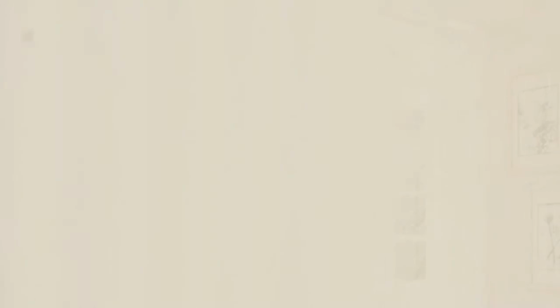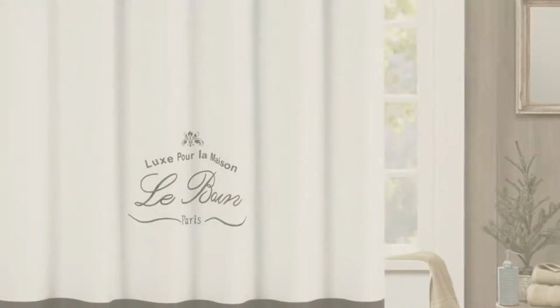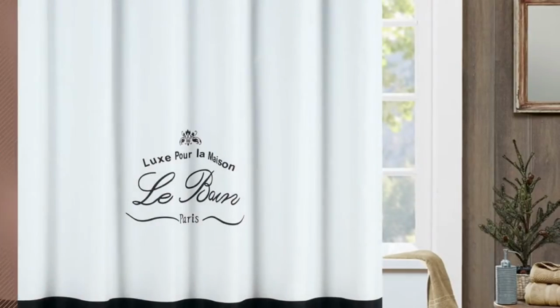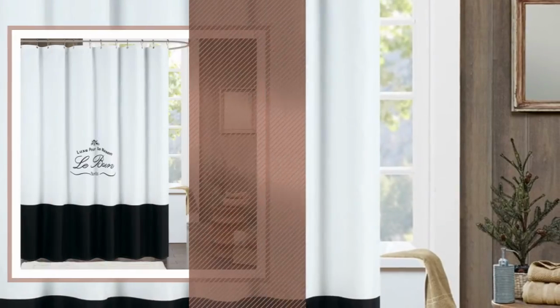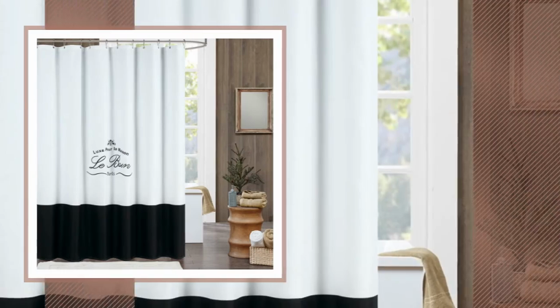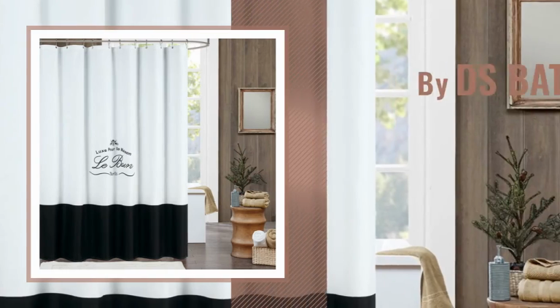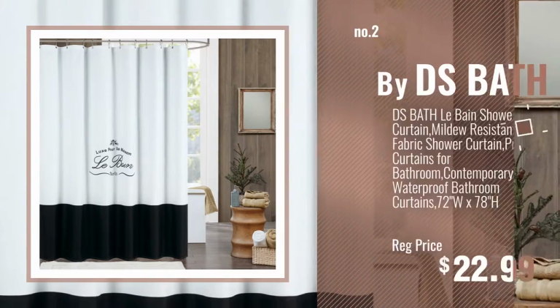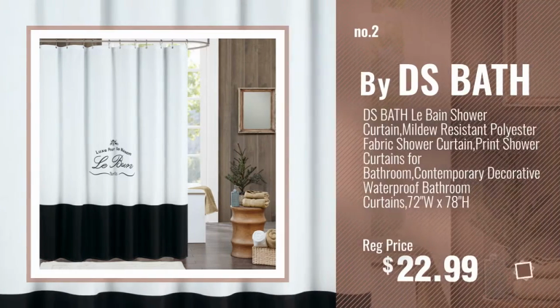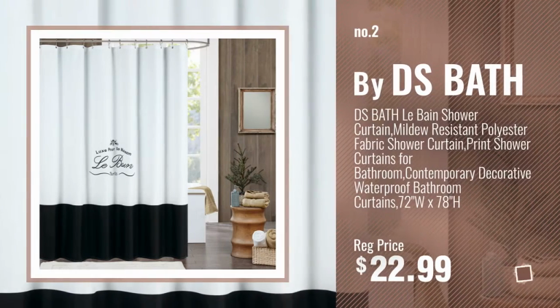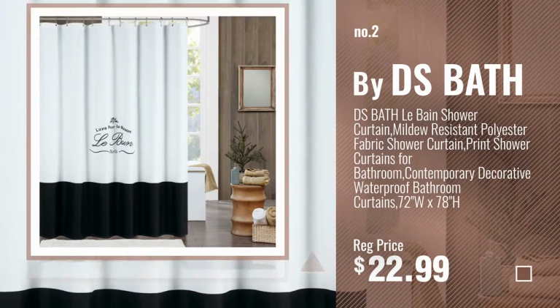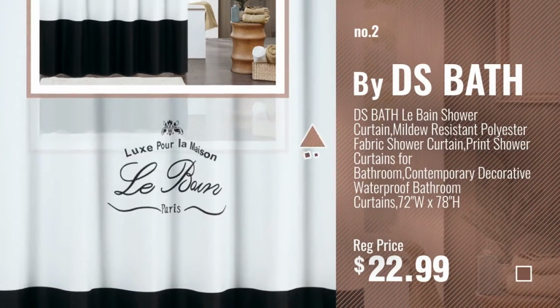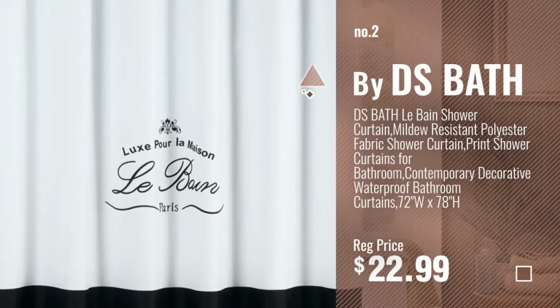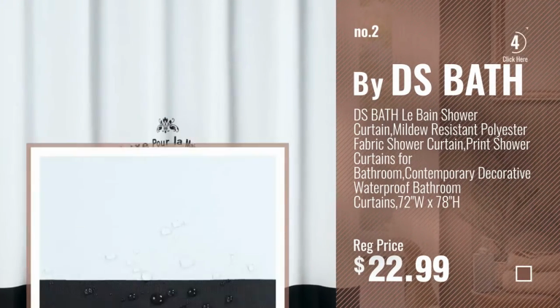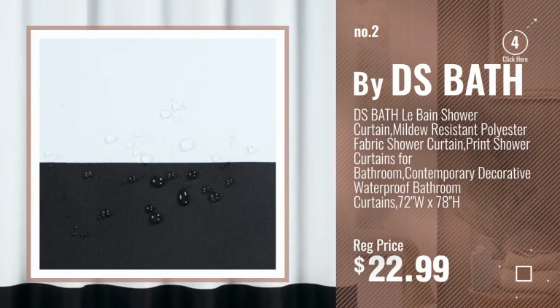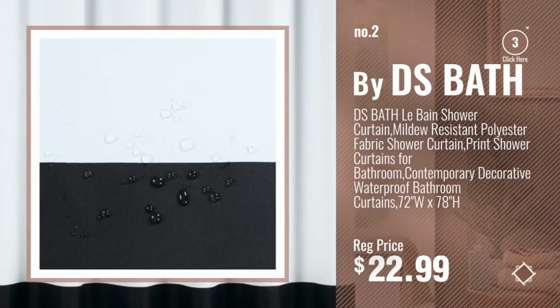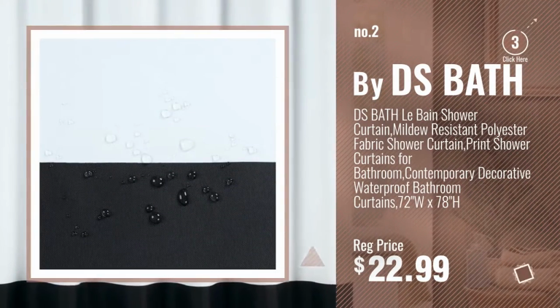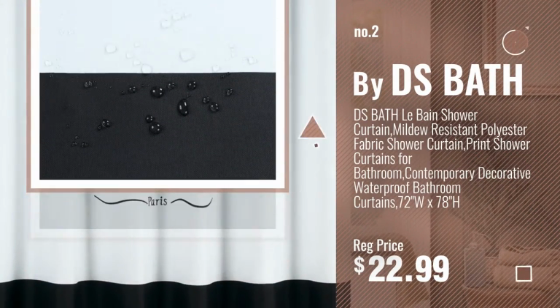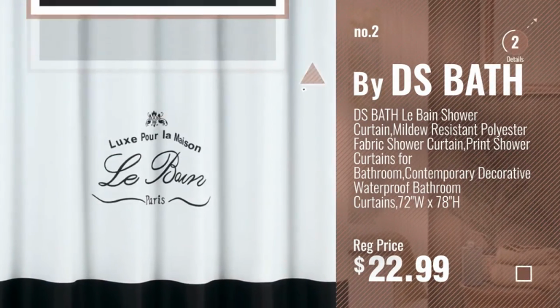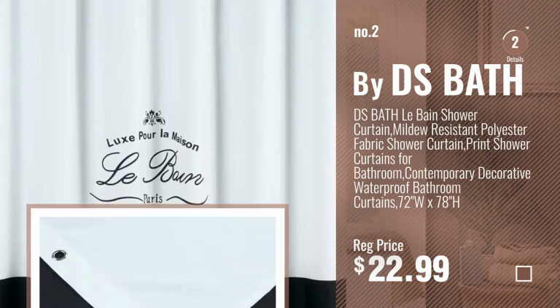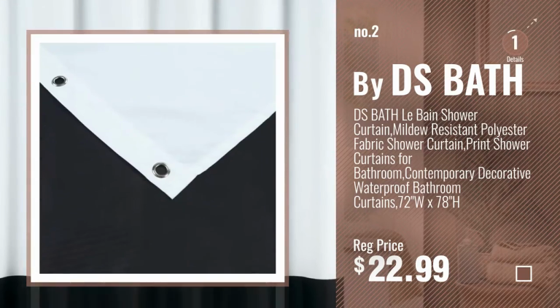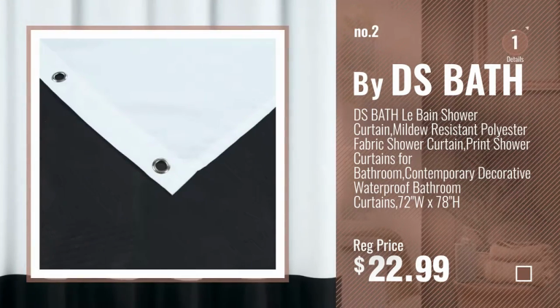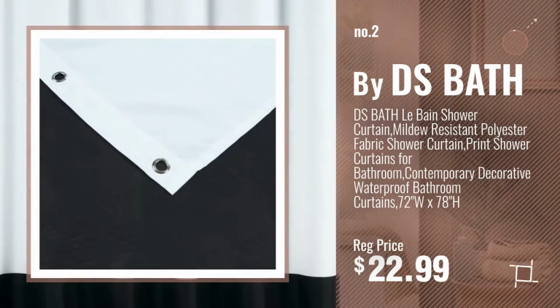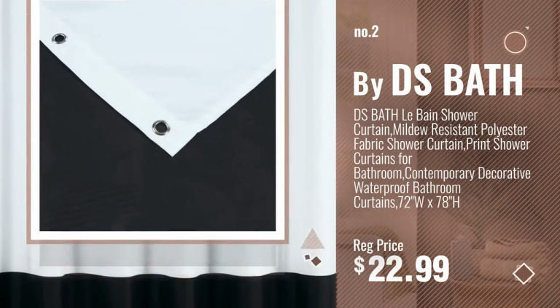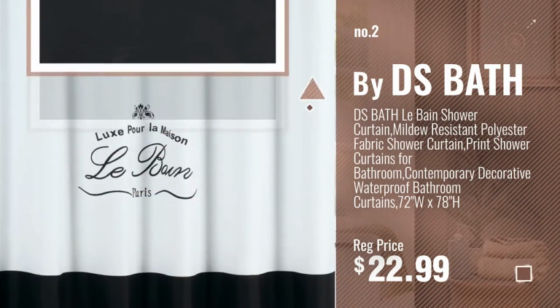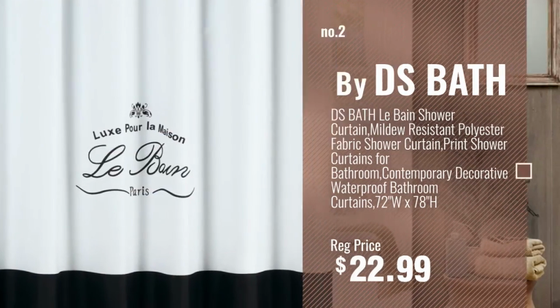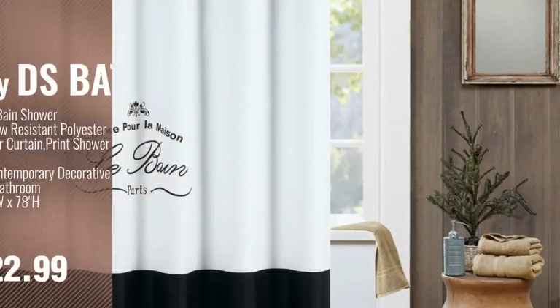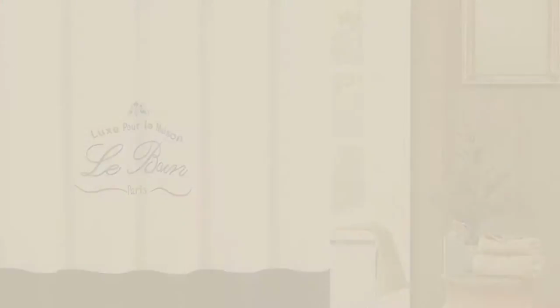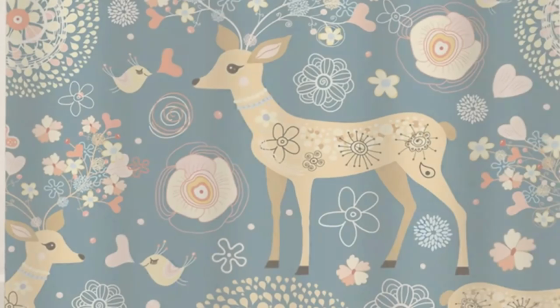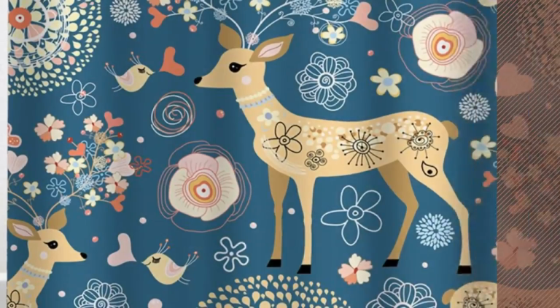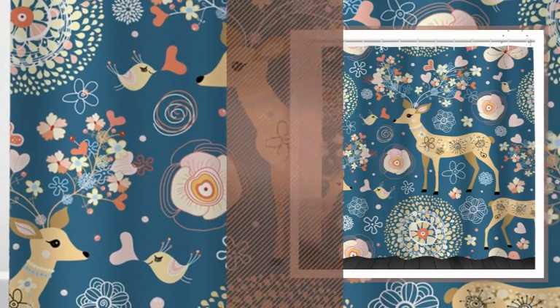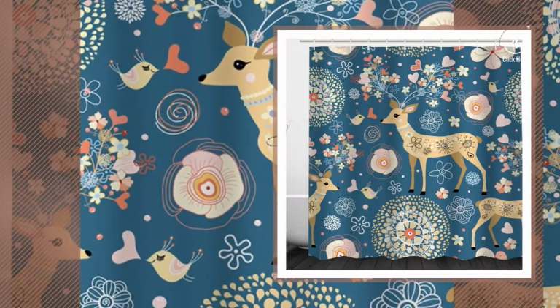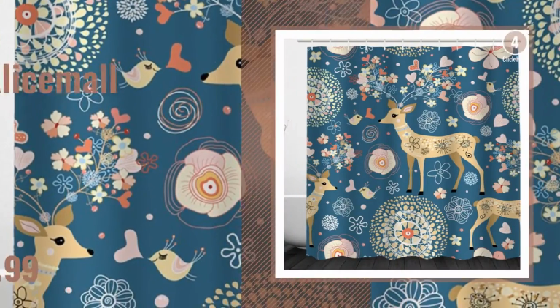Number 2, by Dee's Bath. Number 3, by Alice Mao.